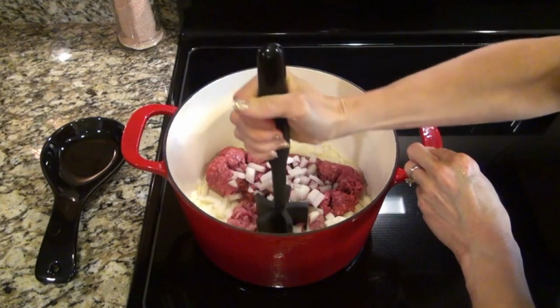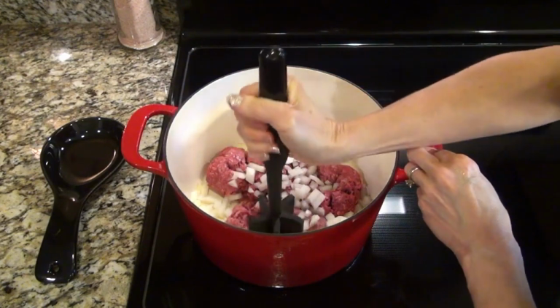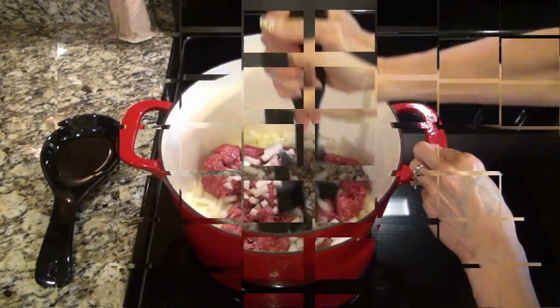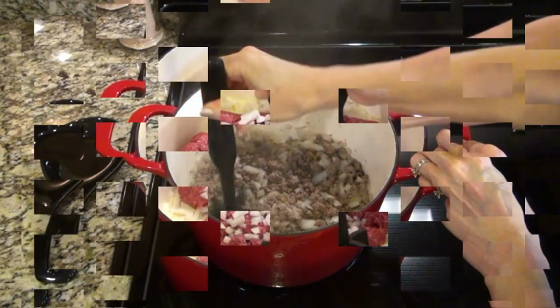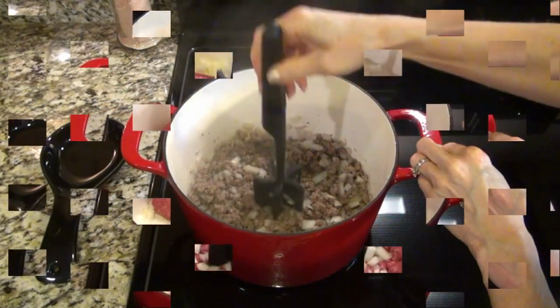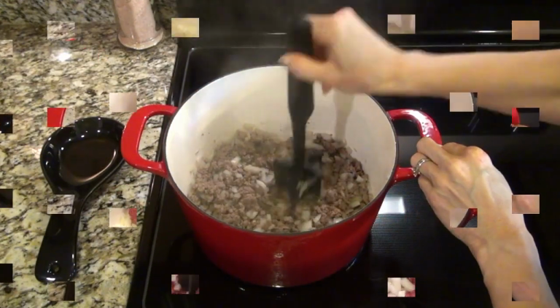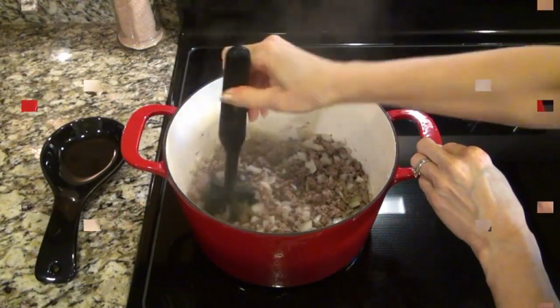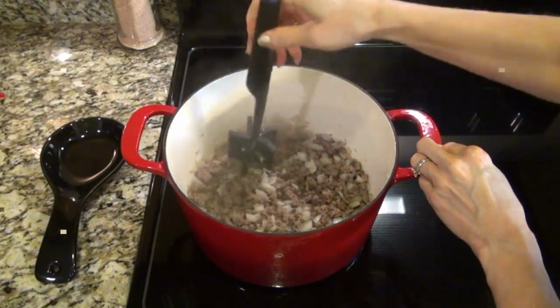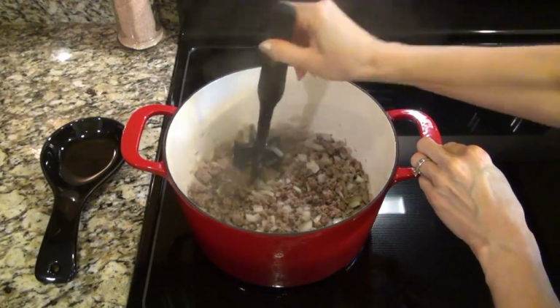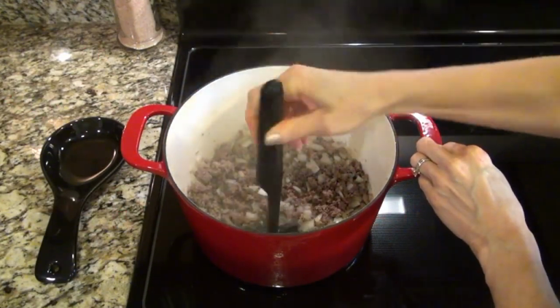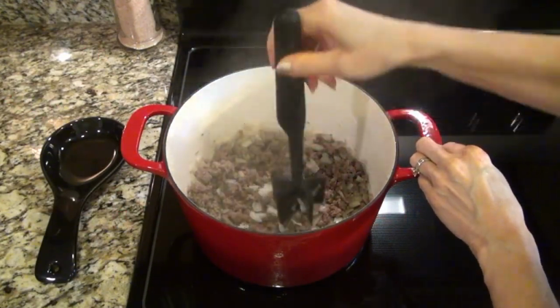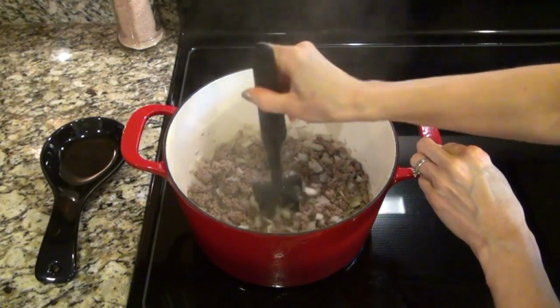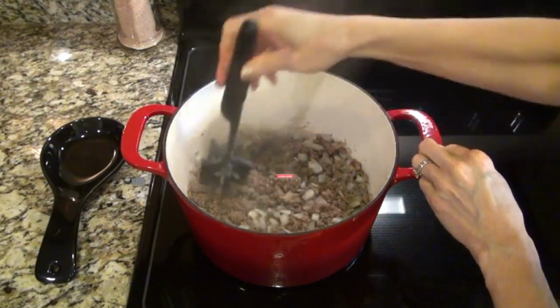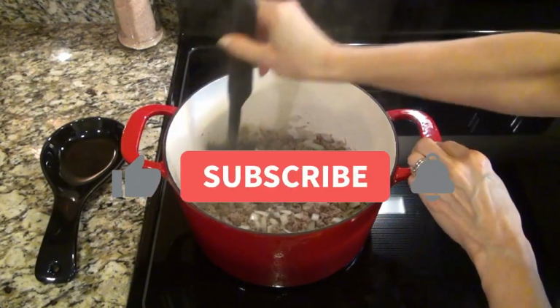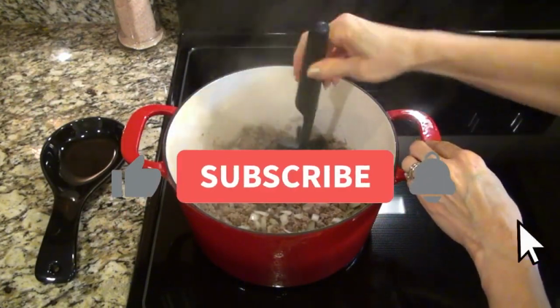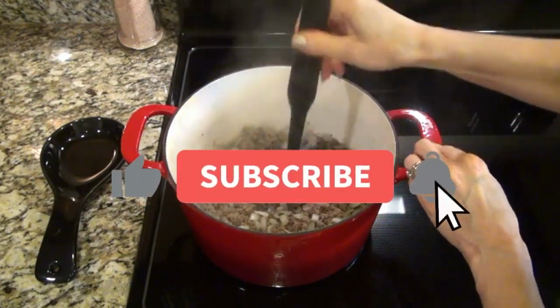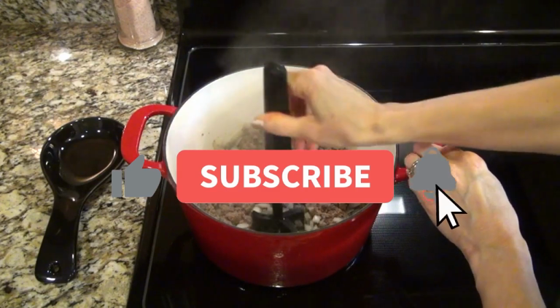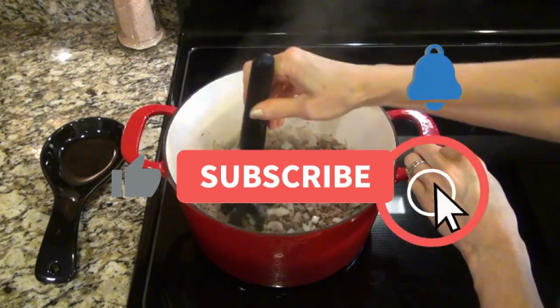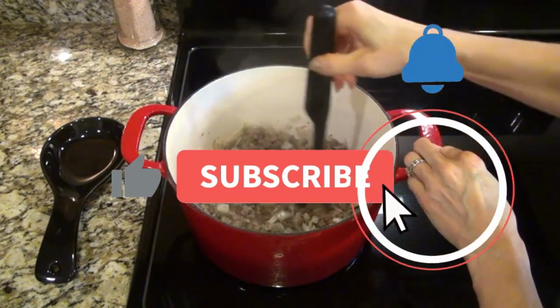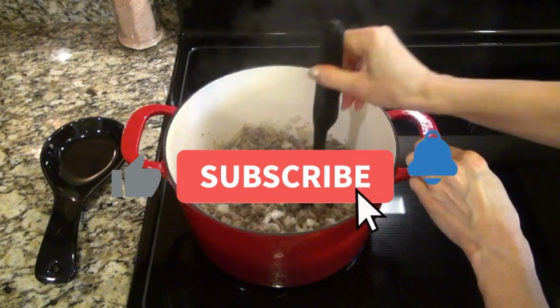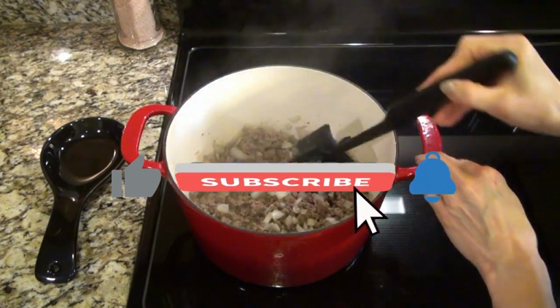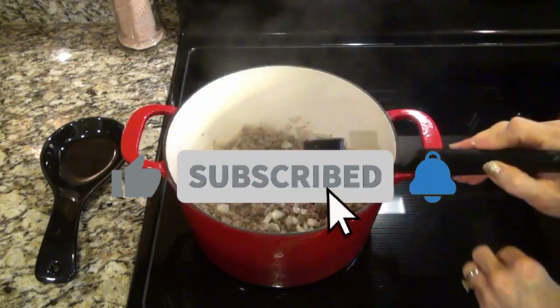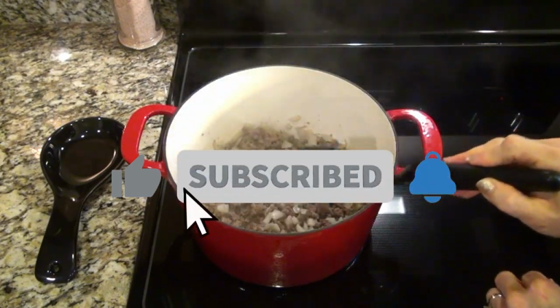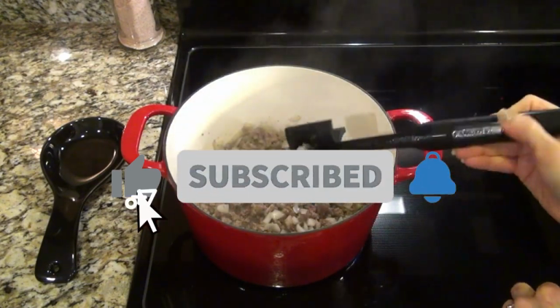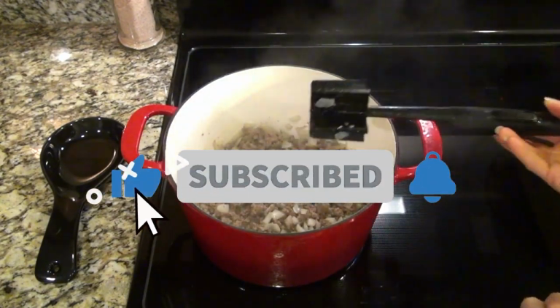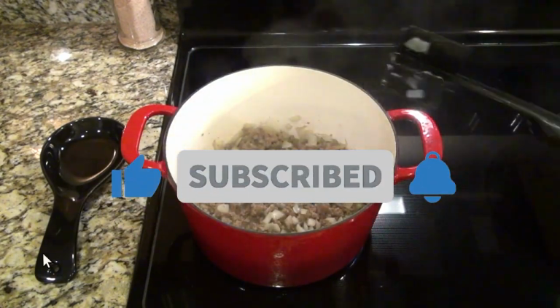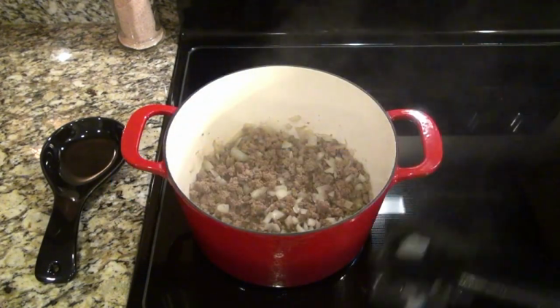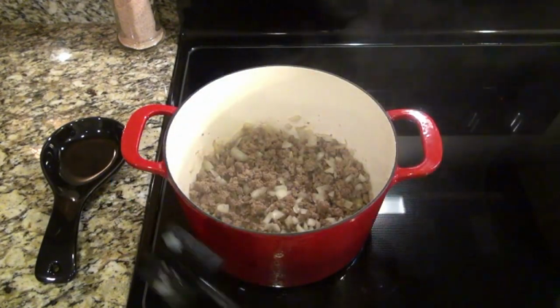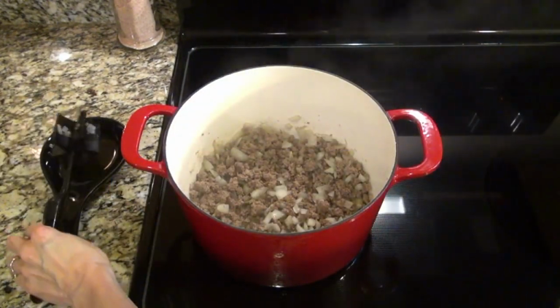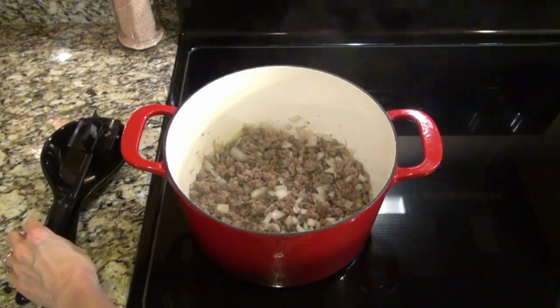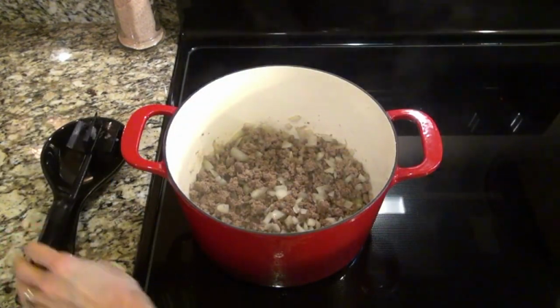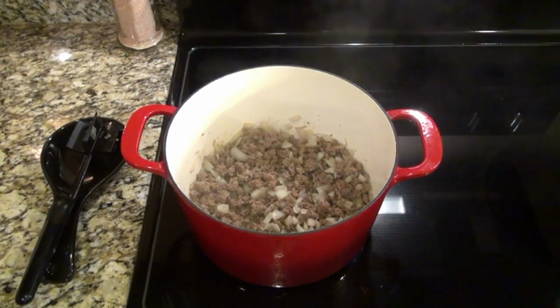By the way, if you're coming over from the playlist, thank you so much for watching. I would love it if you would hit that subscribe button, stick around, and become part of my YouTube family.